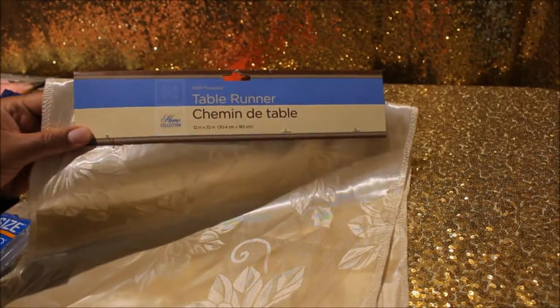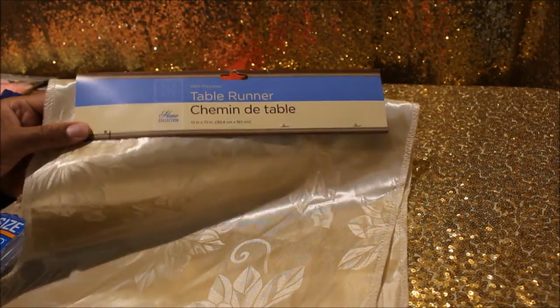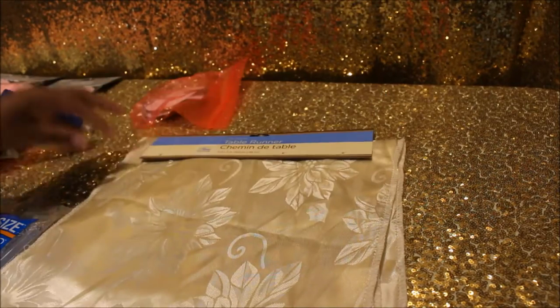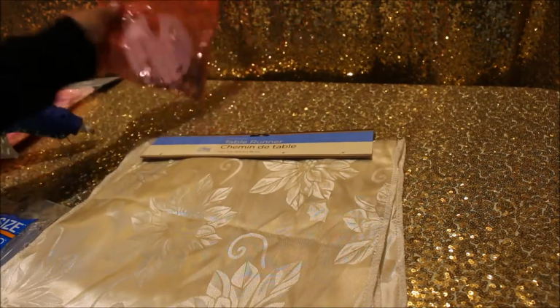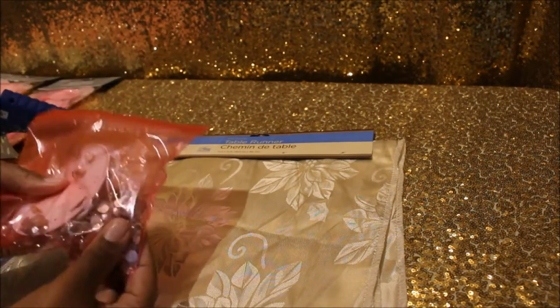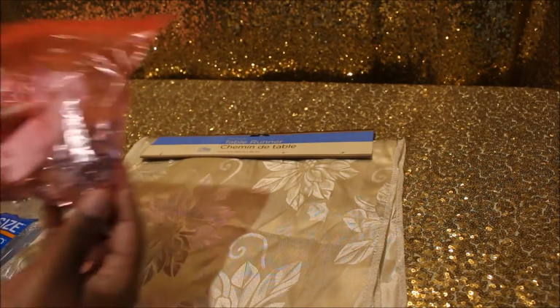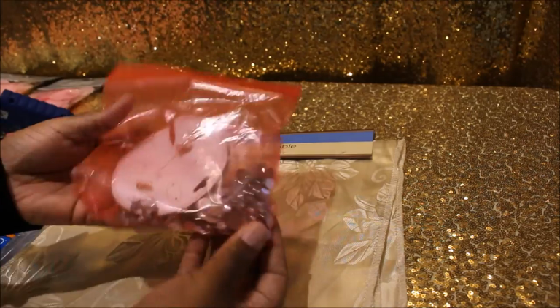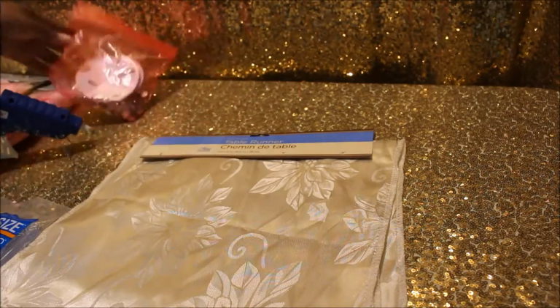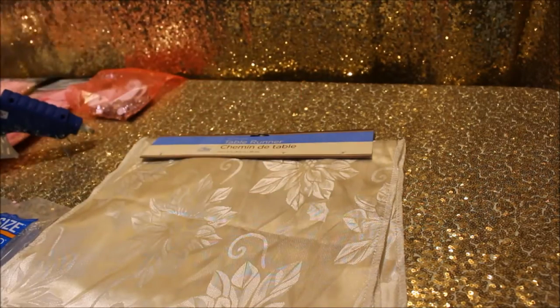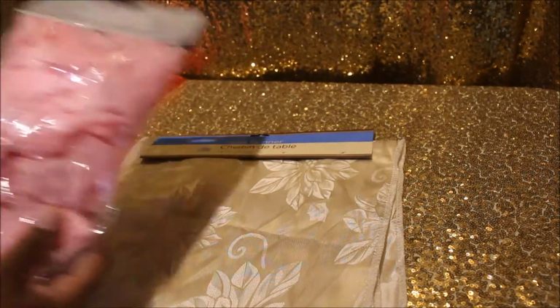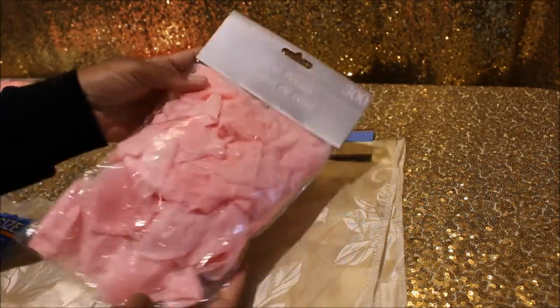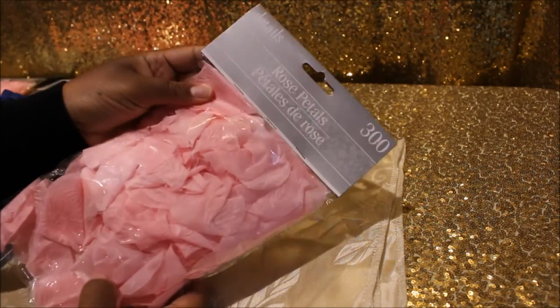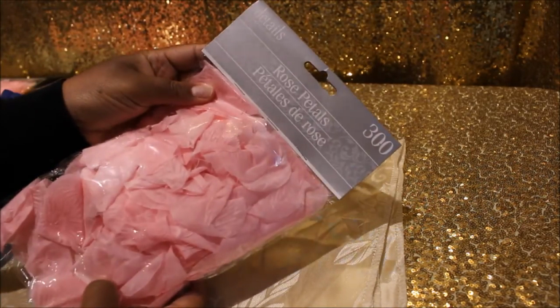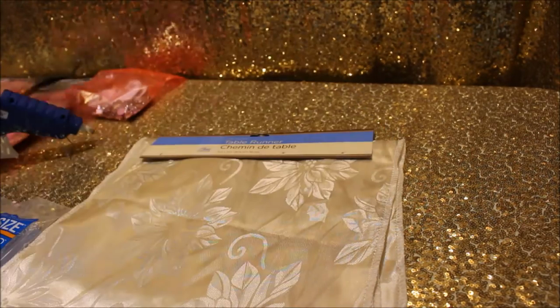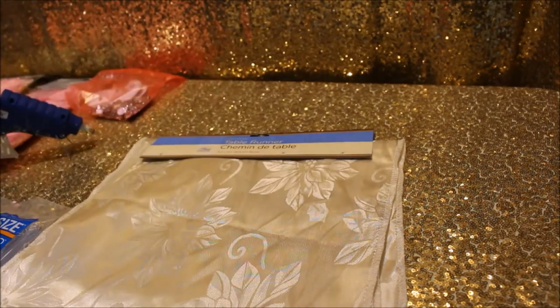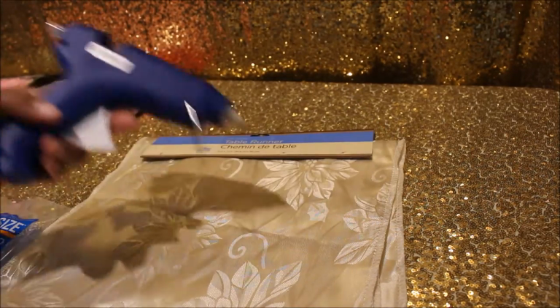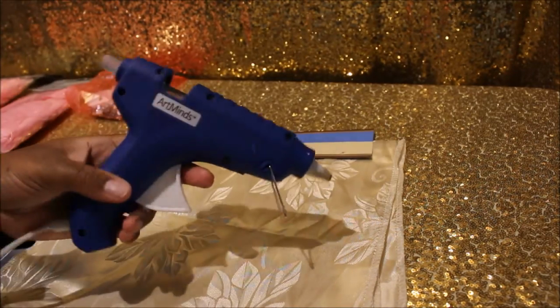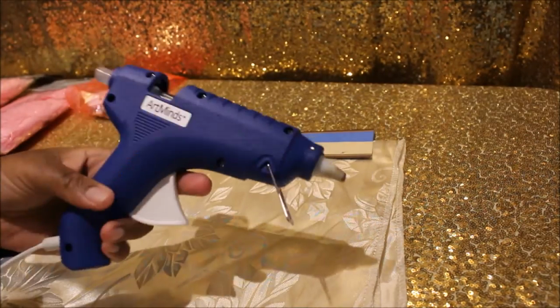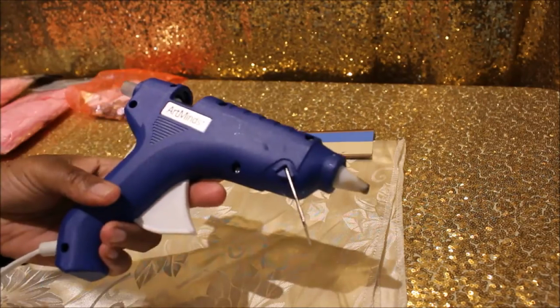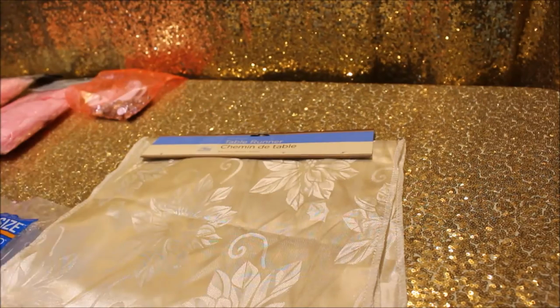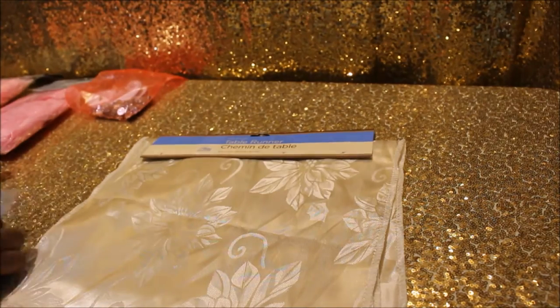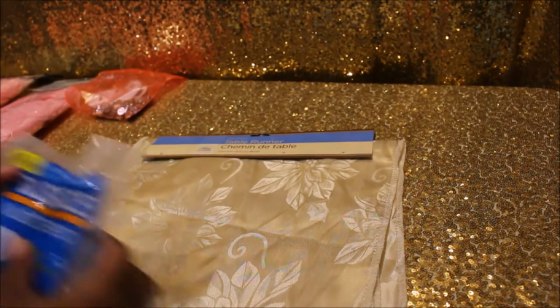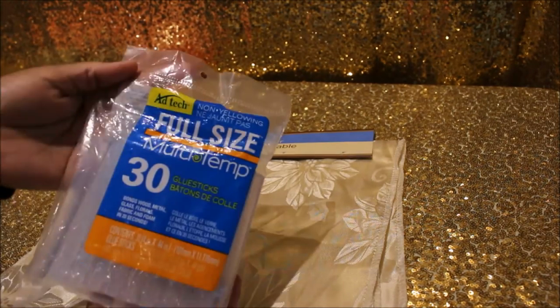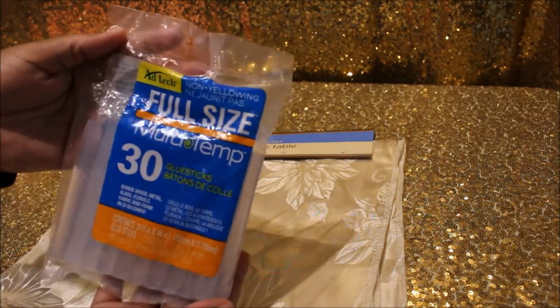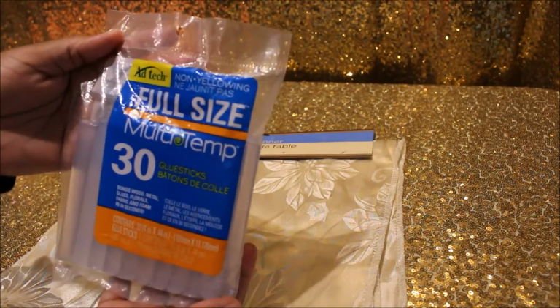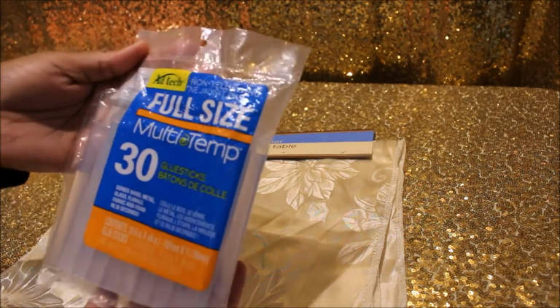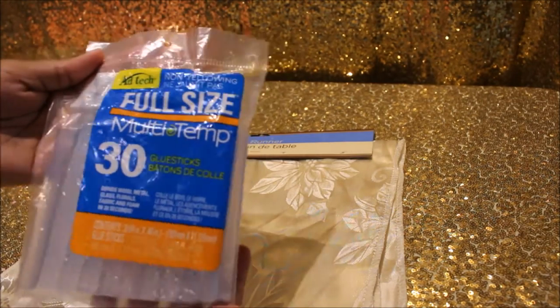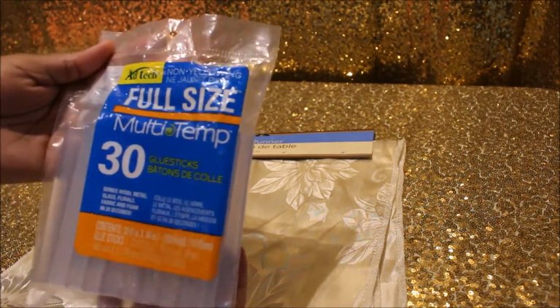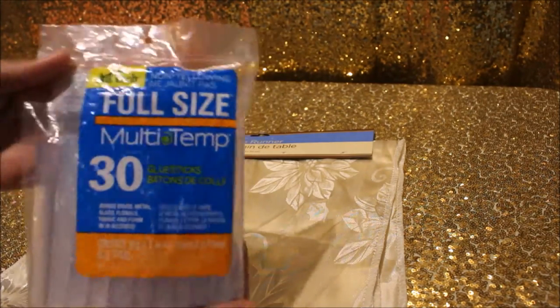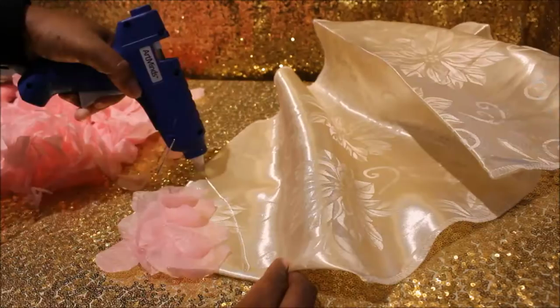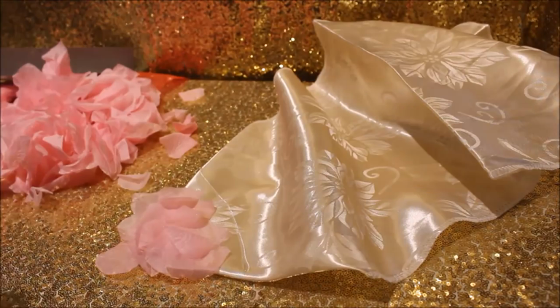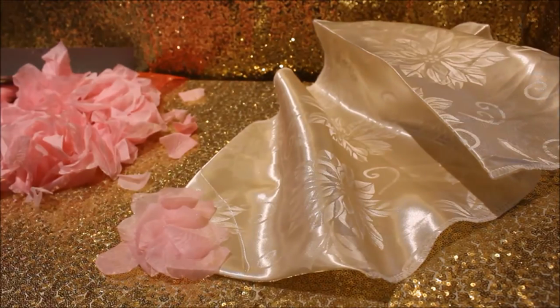First off, I got this Table Runner from Dollar Tree. I got these embellishments that I already had, those petals from Dollar Tree, this hot glue gun, and these hot glue sticks are from Walmart. Alright, let's get started.